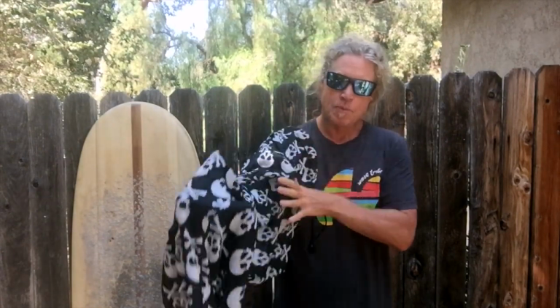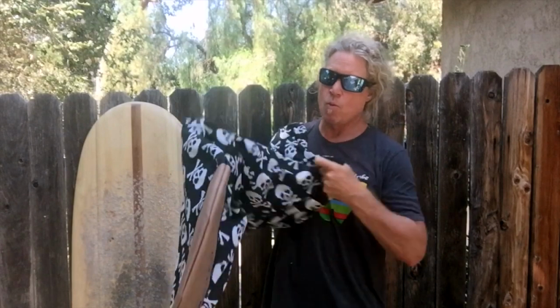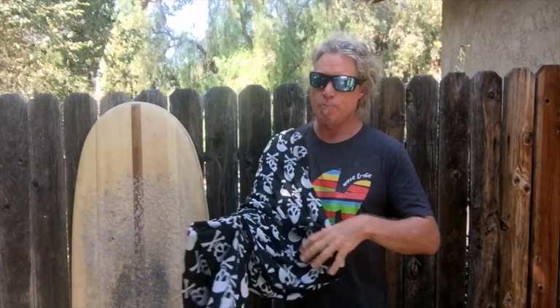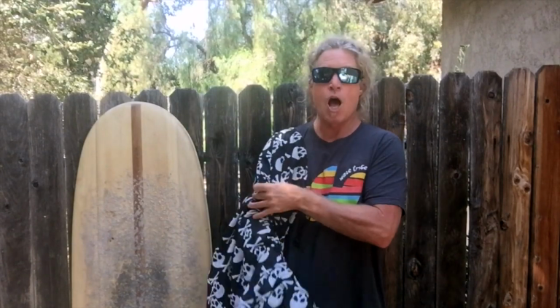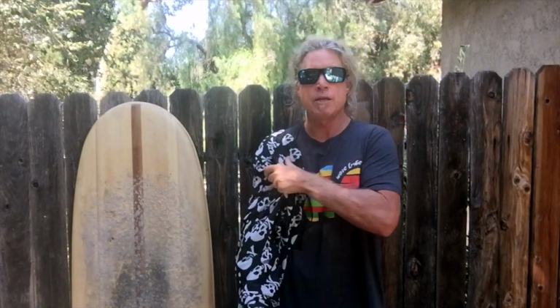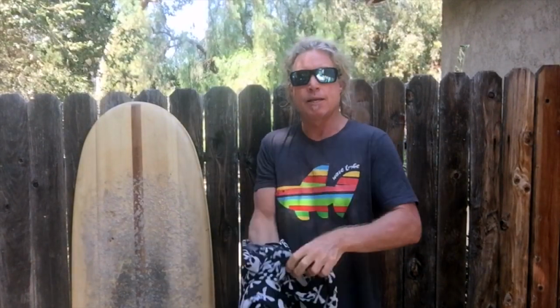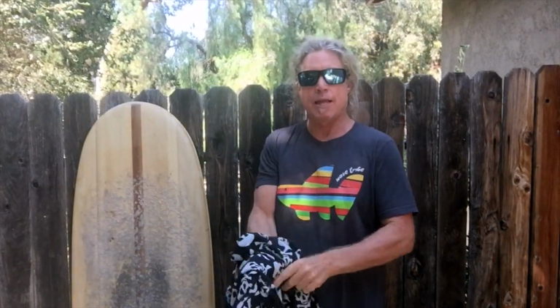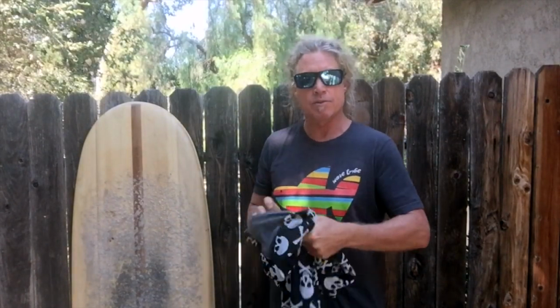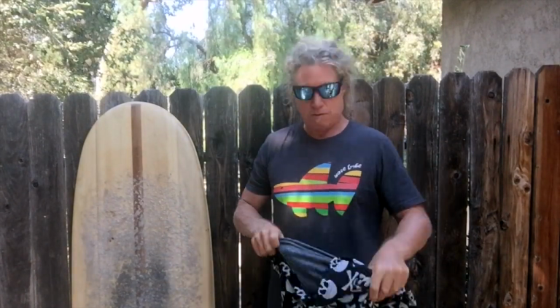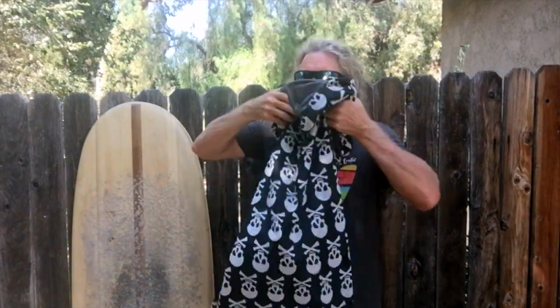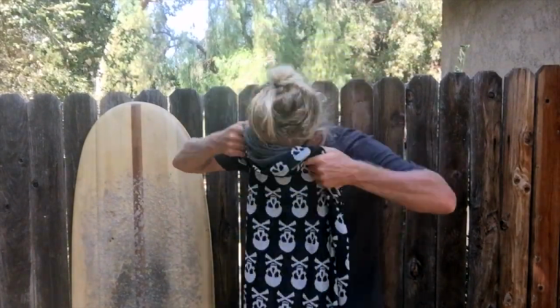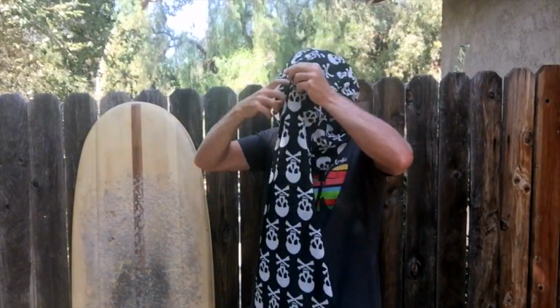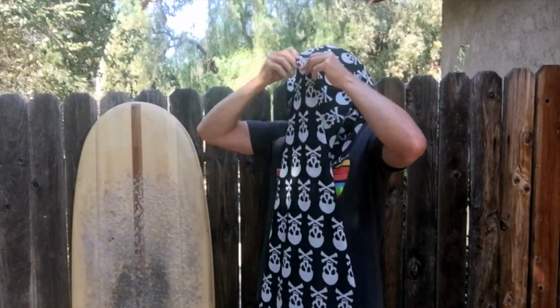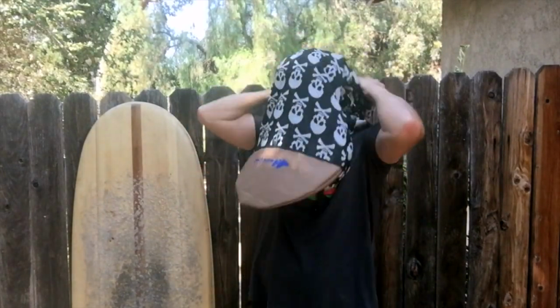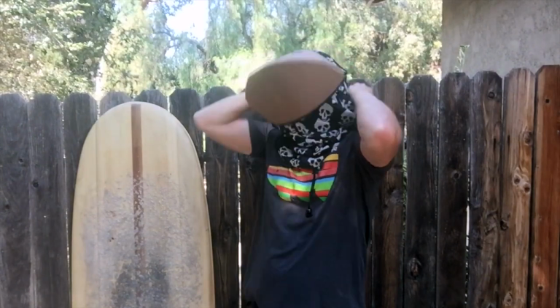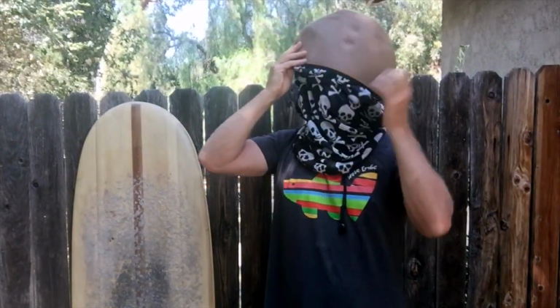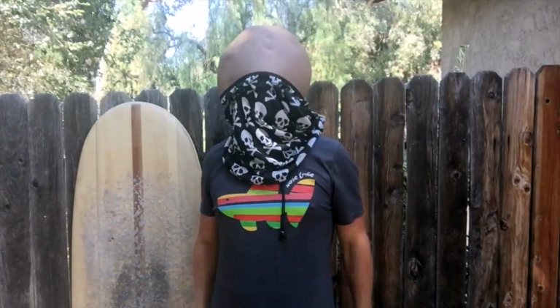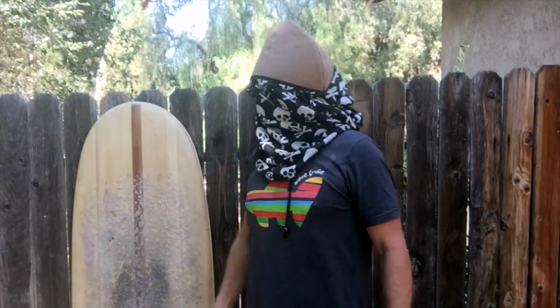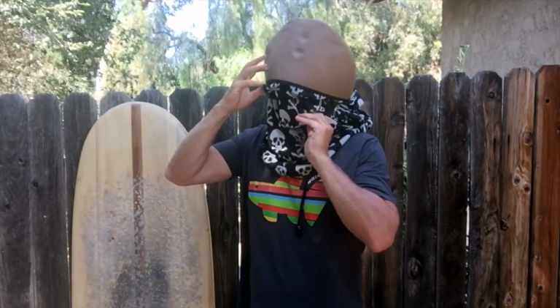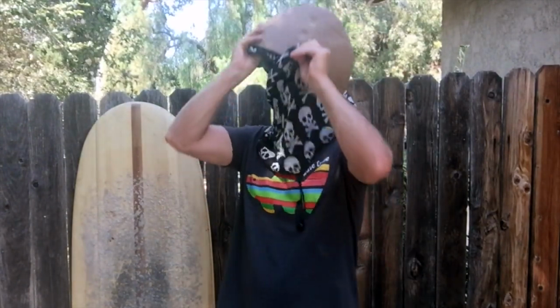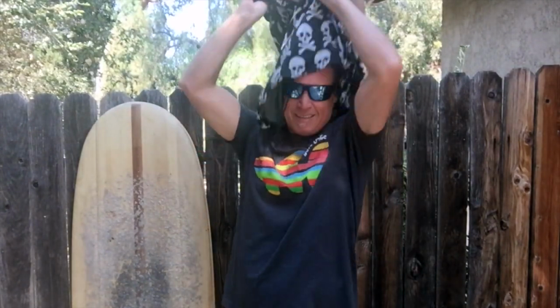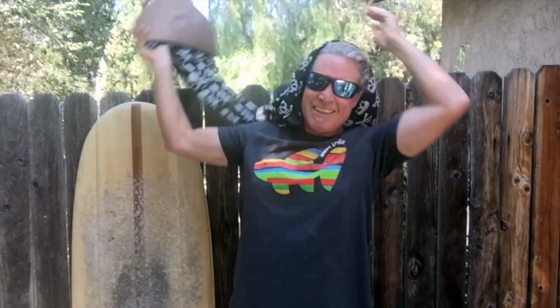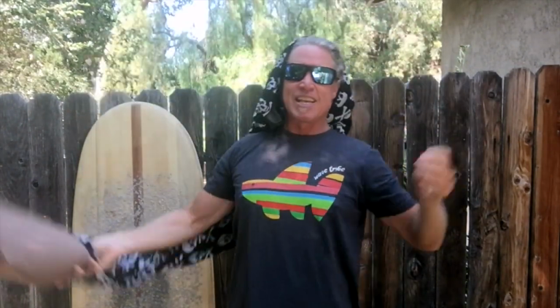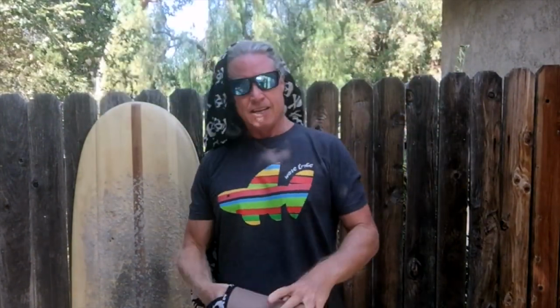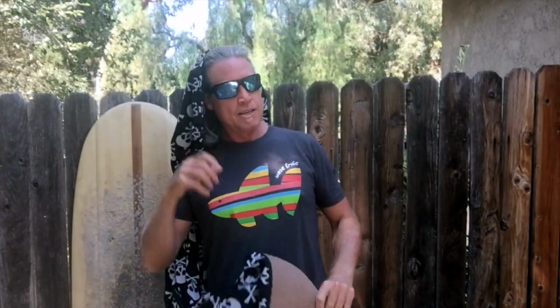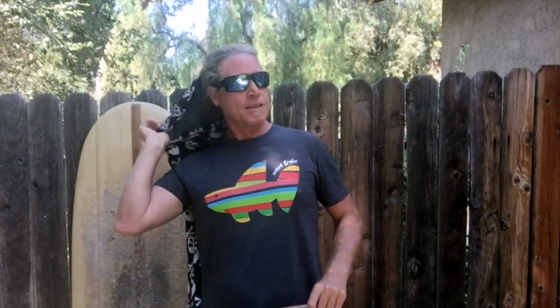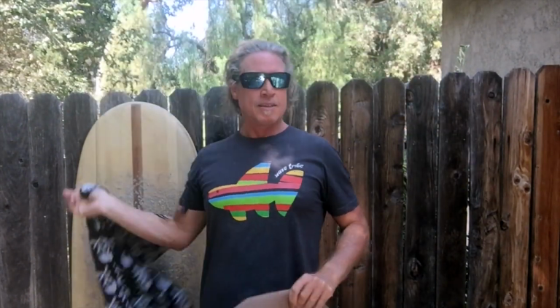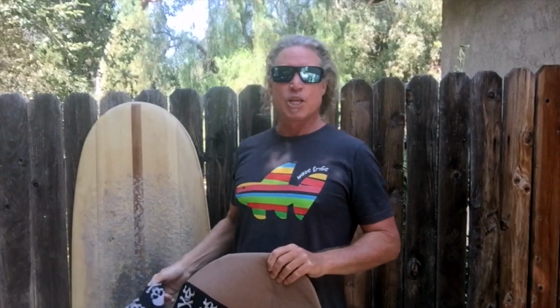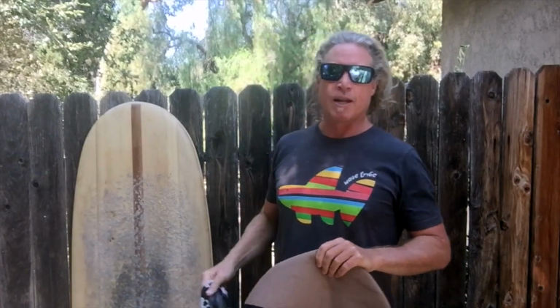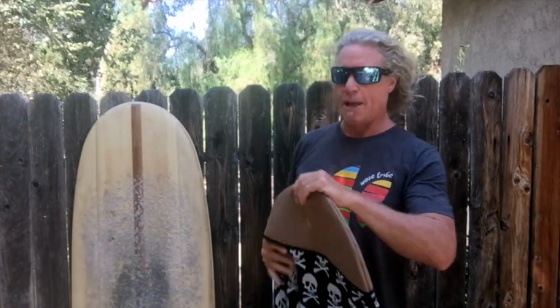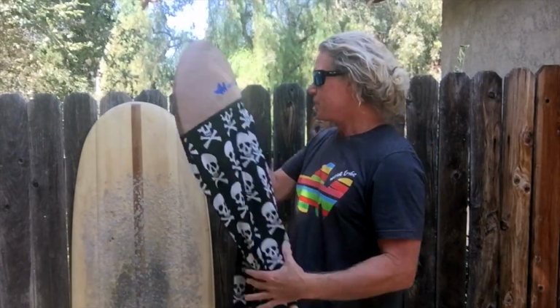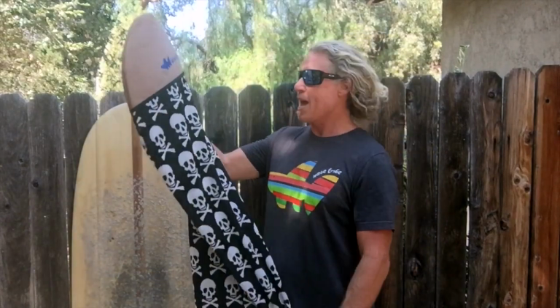And the way you put it on is like this. Just kidding — you don't put it on like that. But you can.